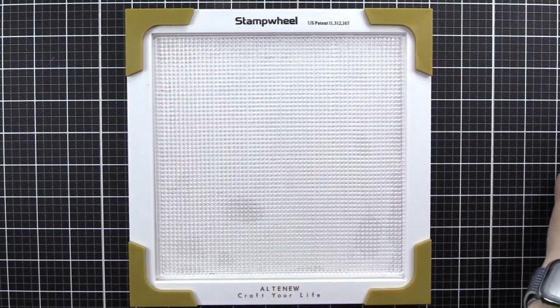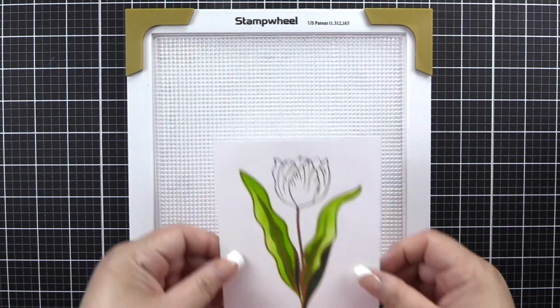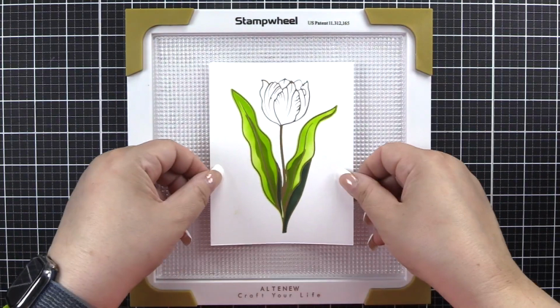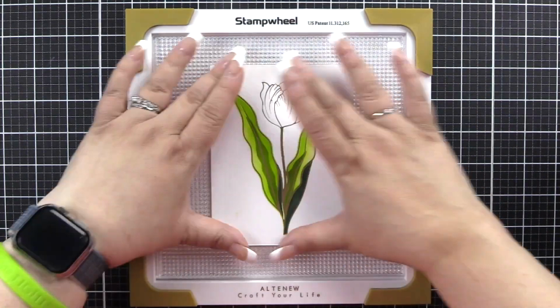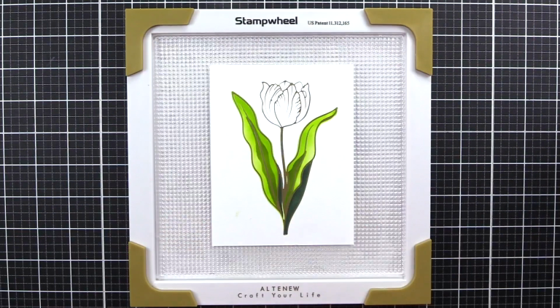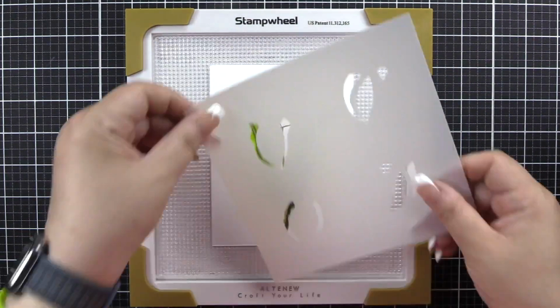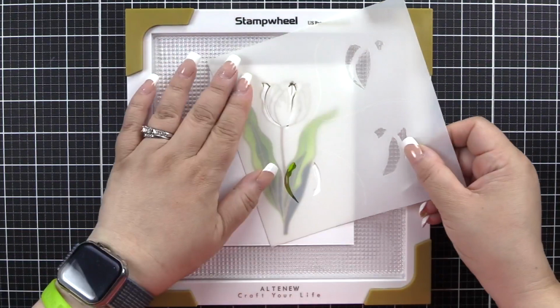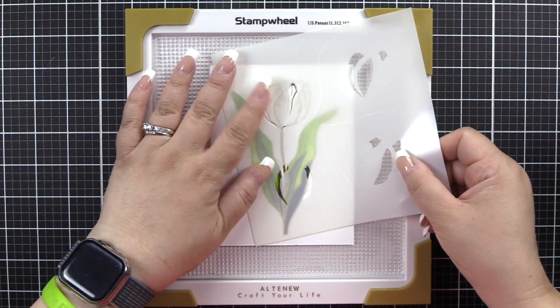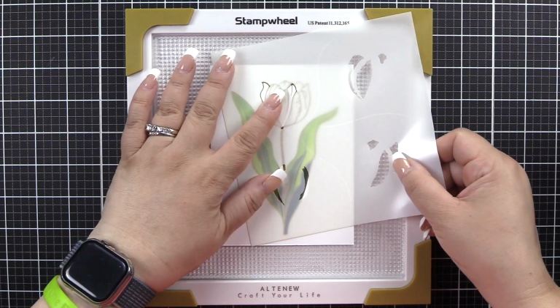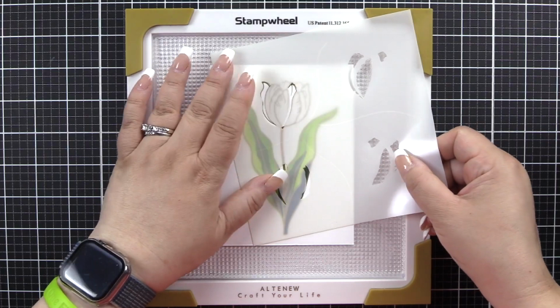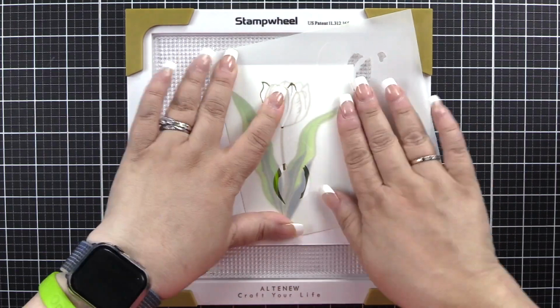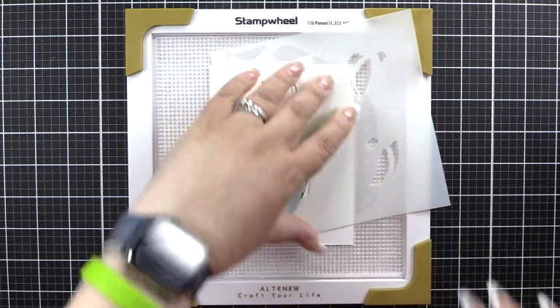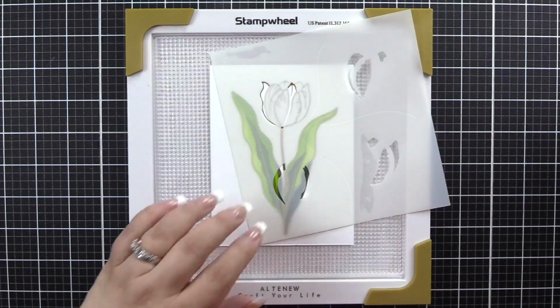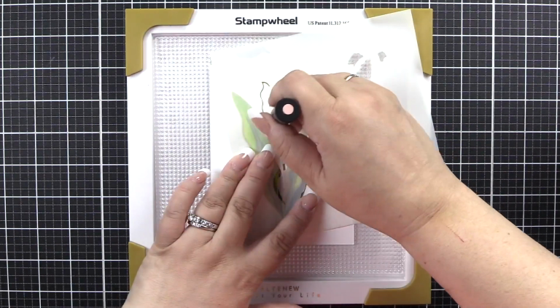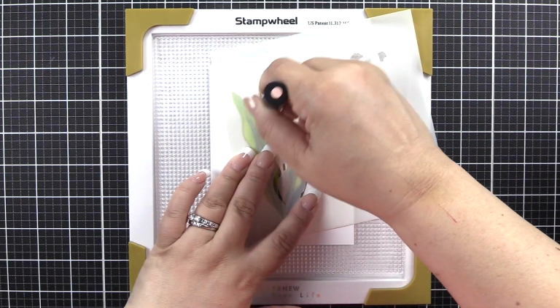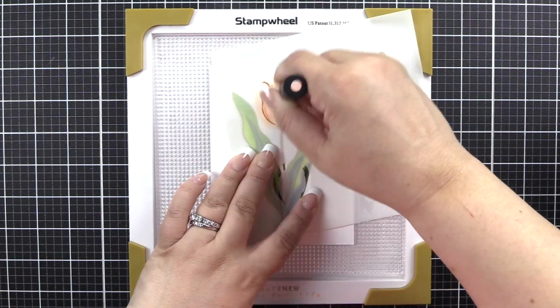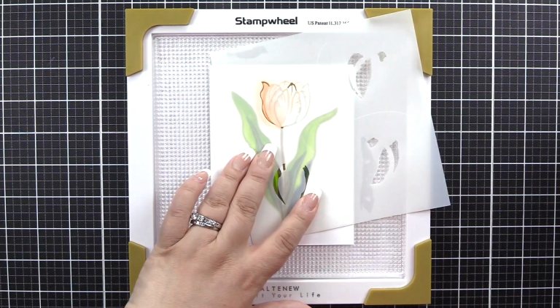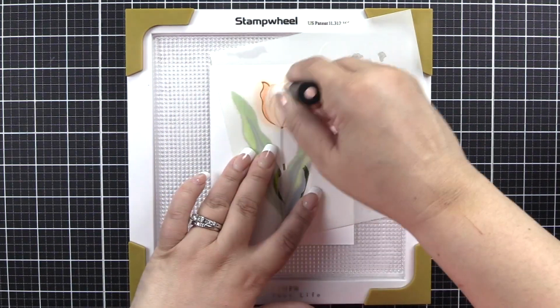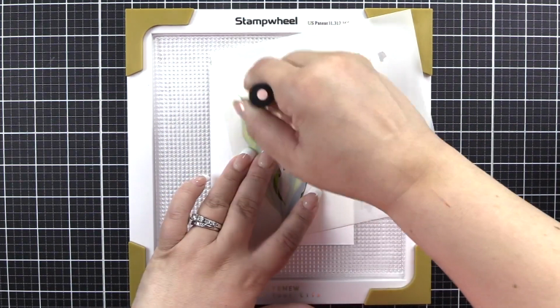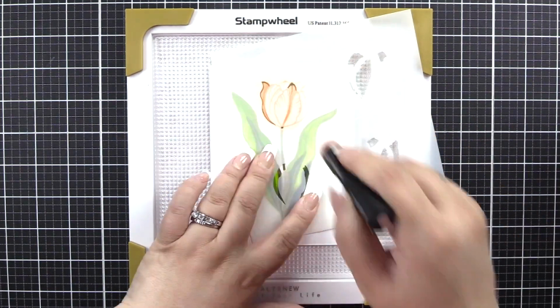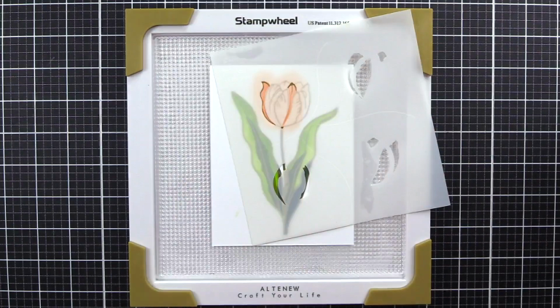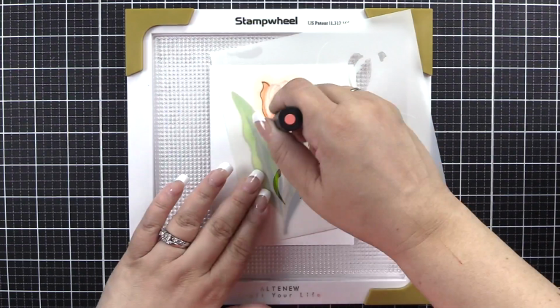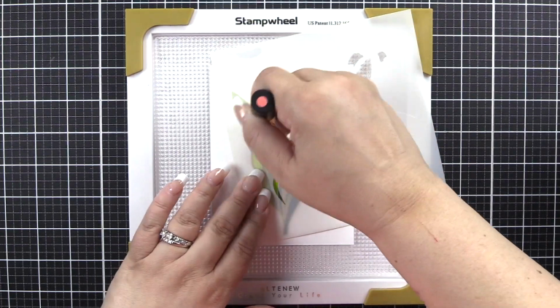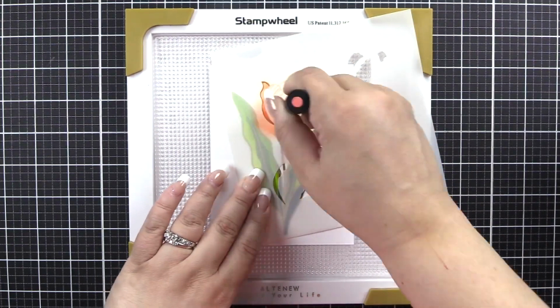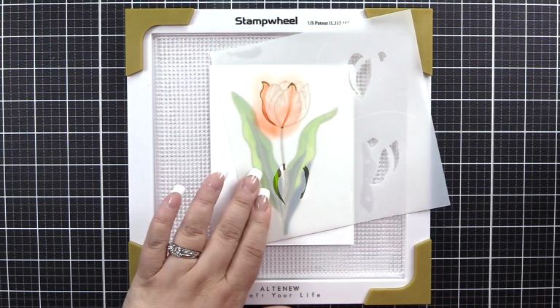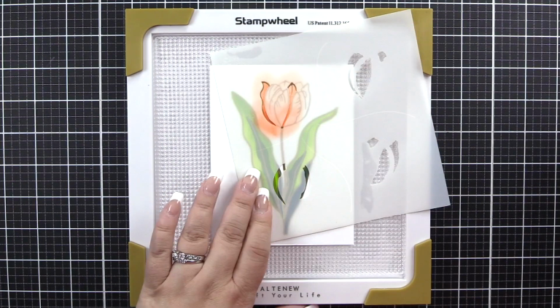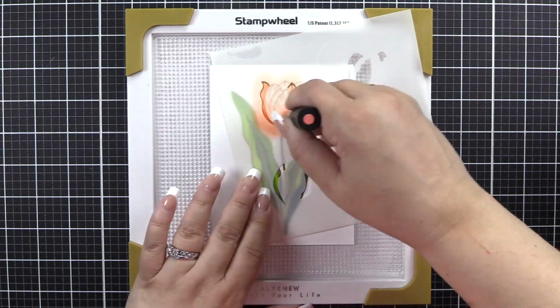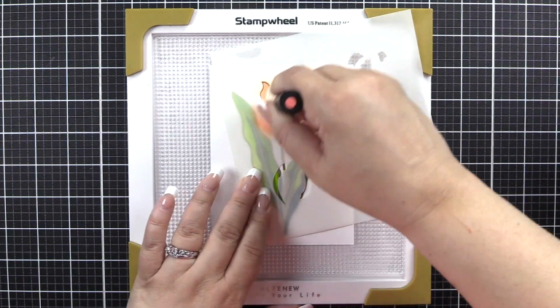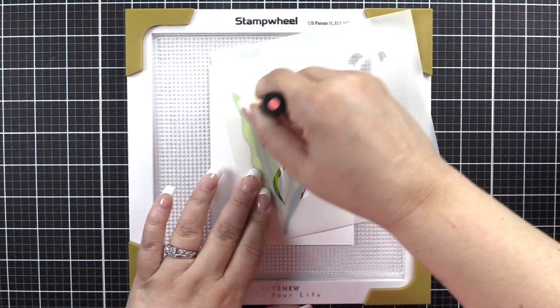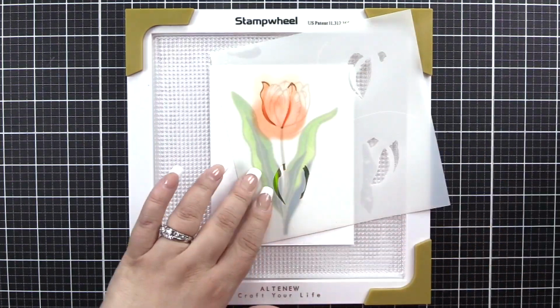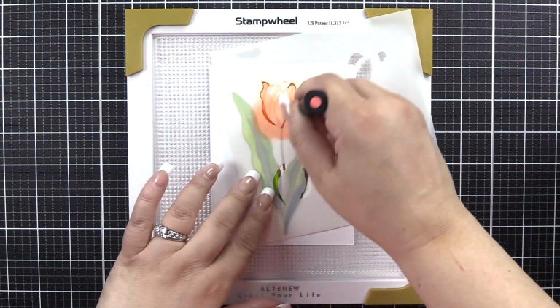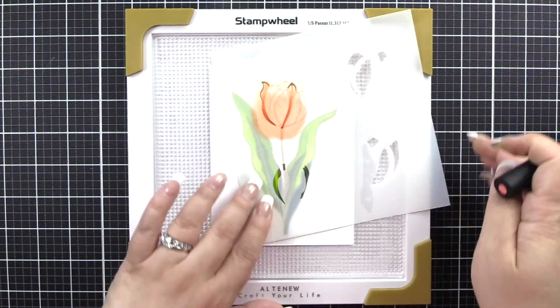I've already gone ahead and colored the leaves — I just wanted to show the tulip. We'll begin on stencil 2A2. We'll be using Canyon Clay and add Burnt Red here for some depth and definition.